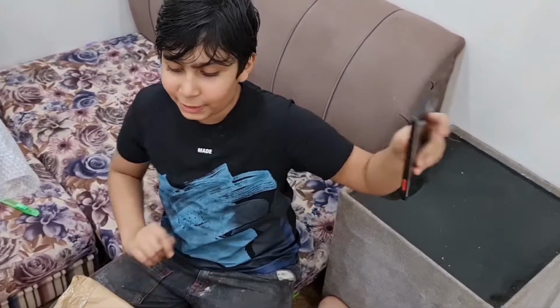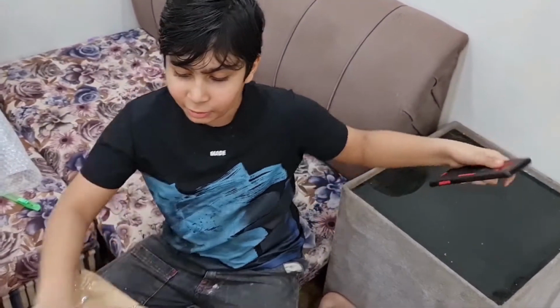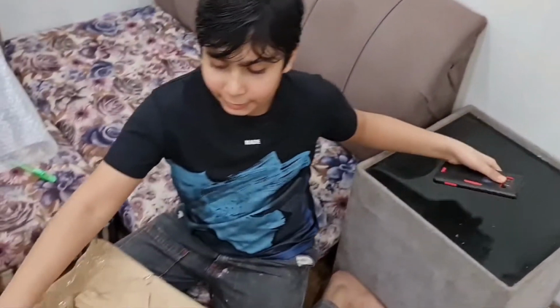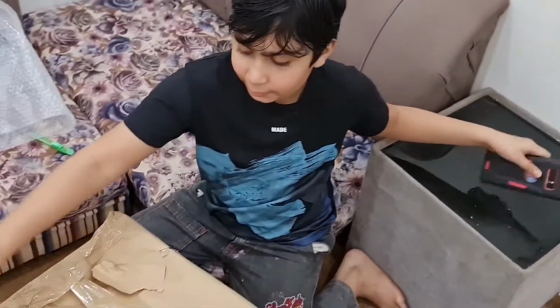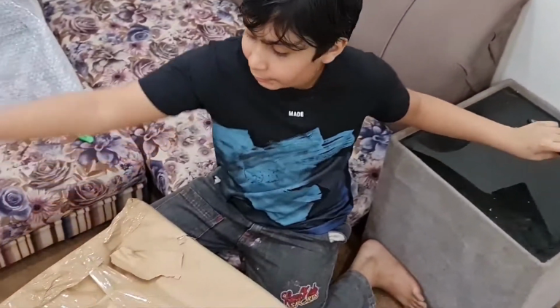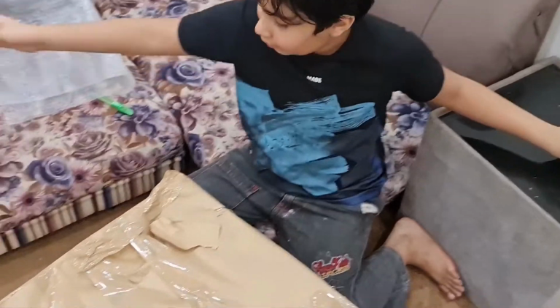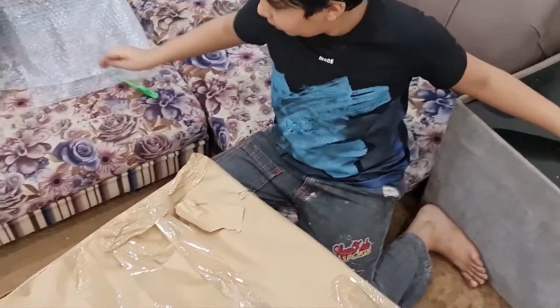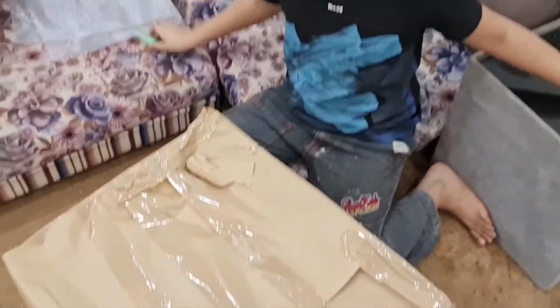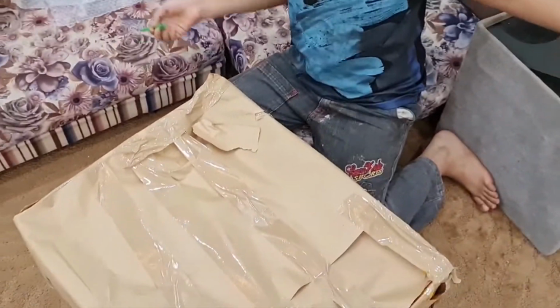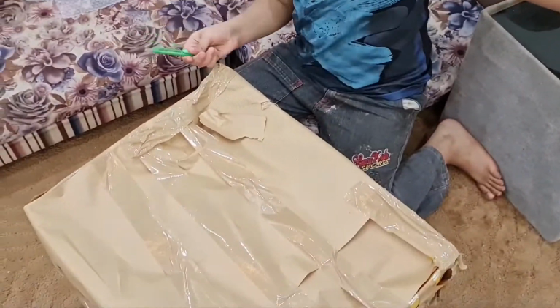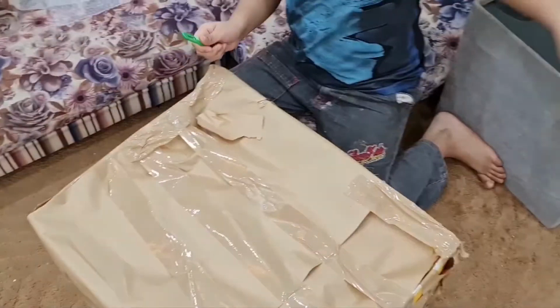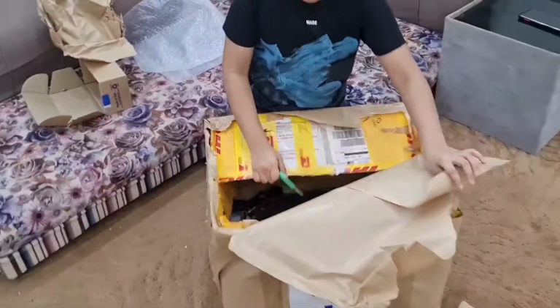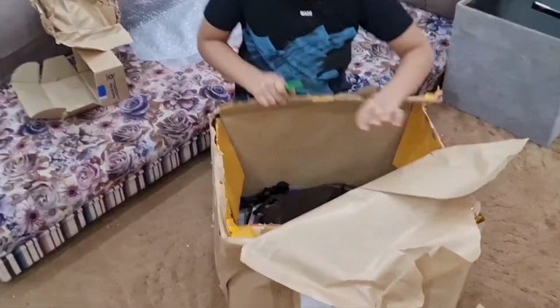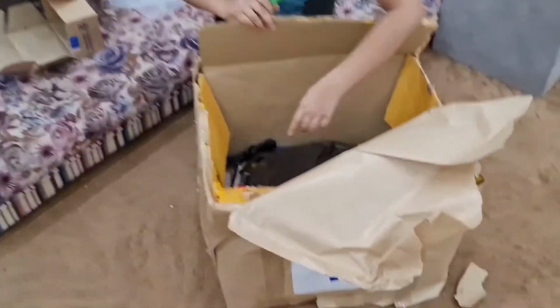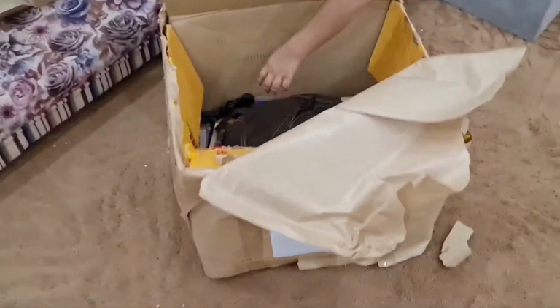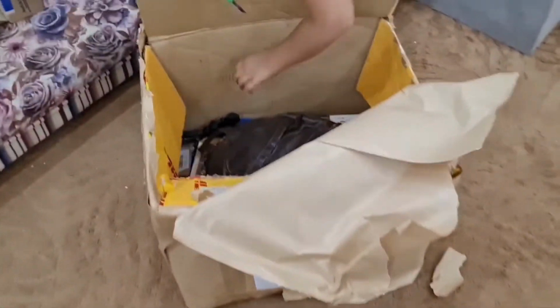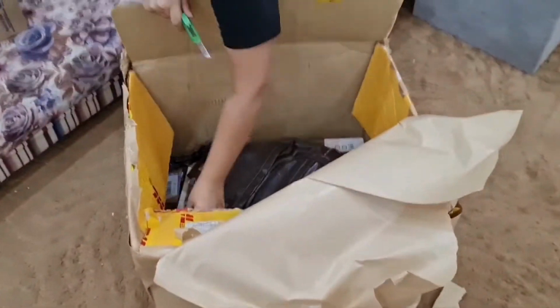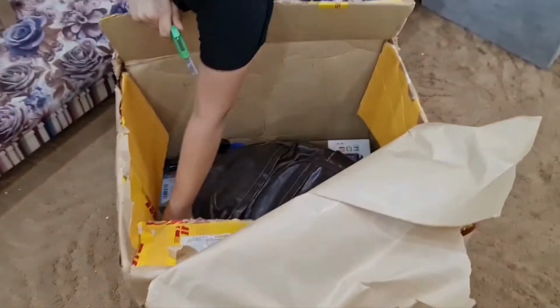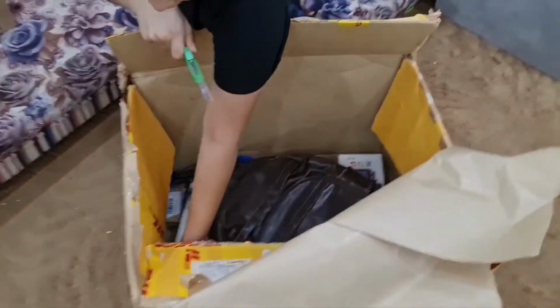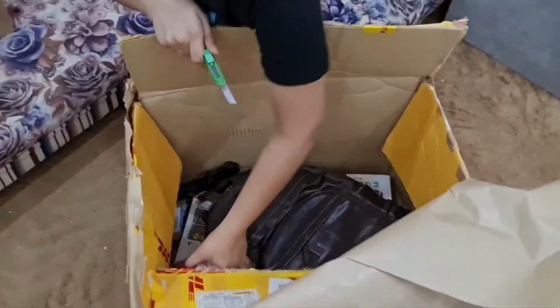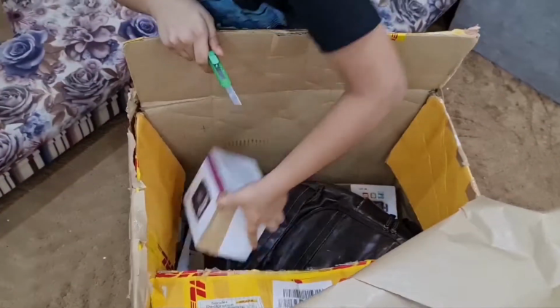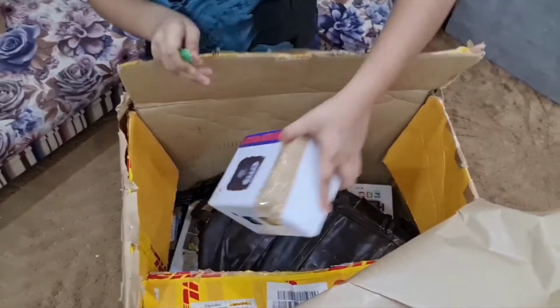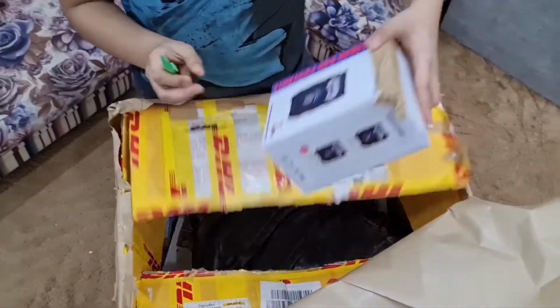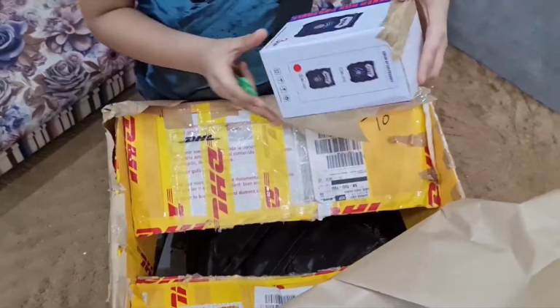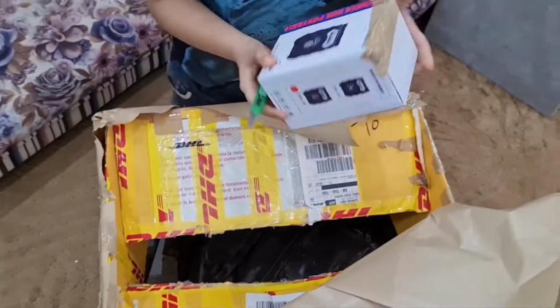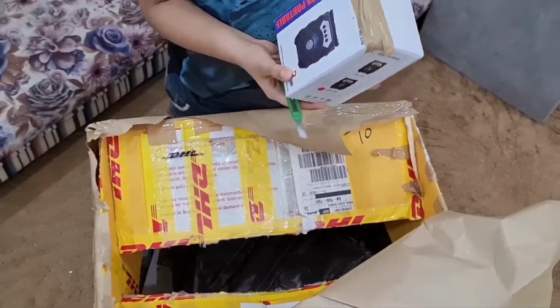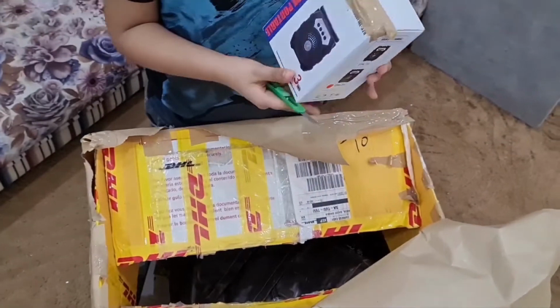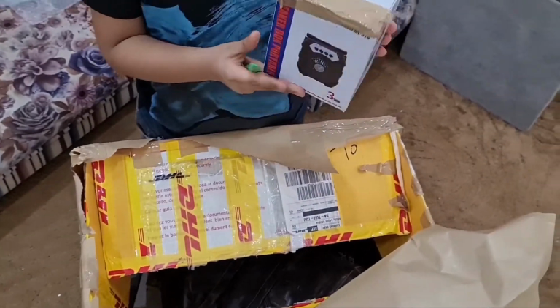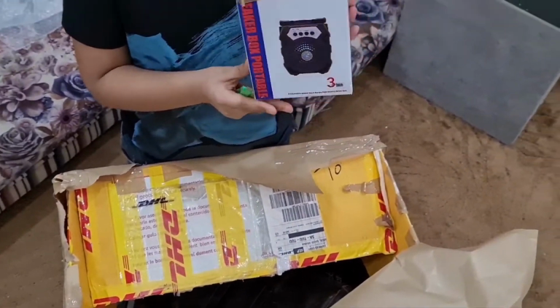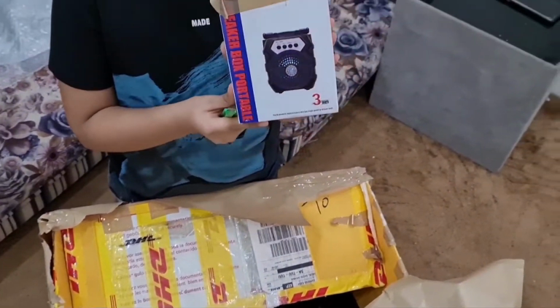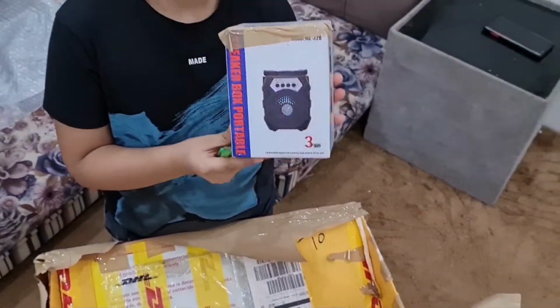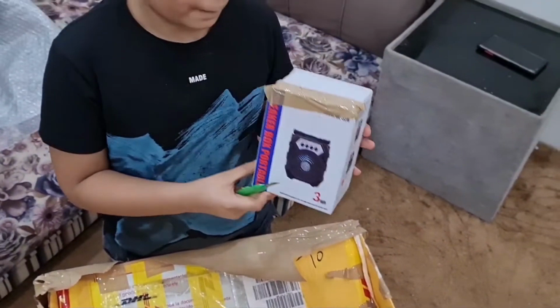Let's open this big one. It's a speaker. Oh, nice.